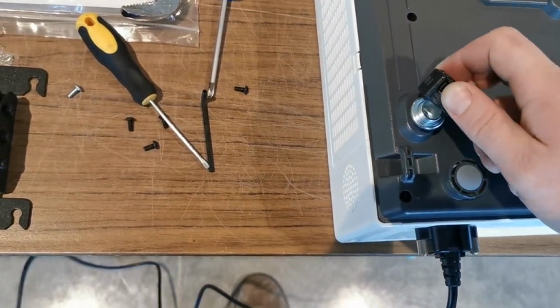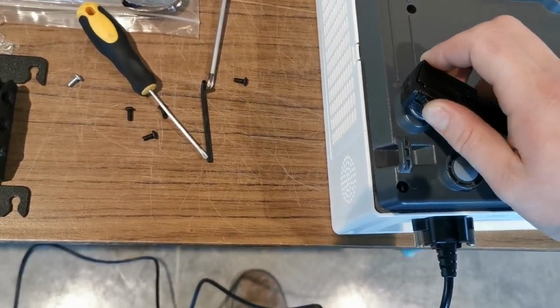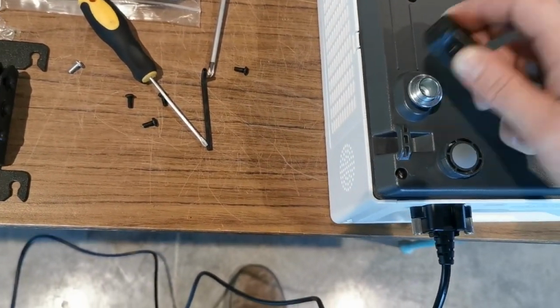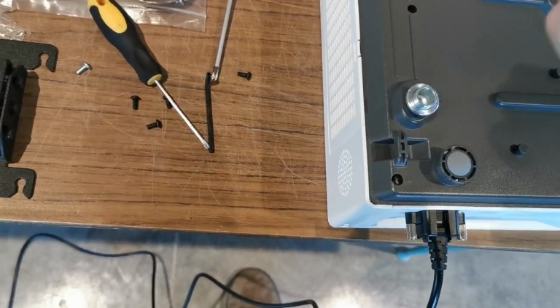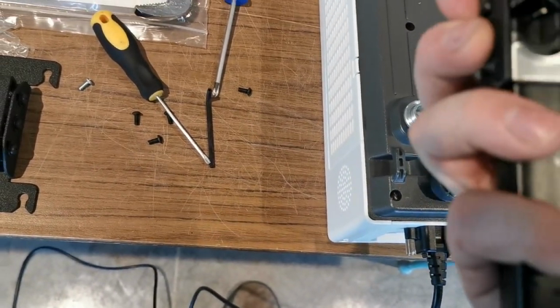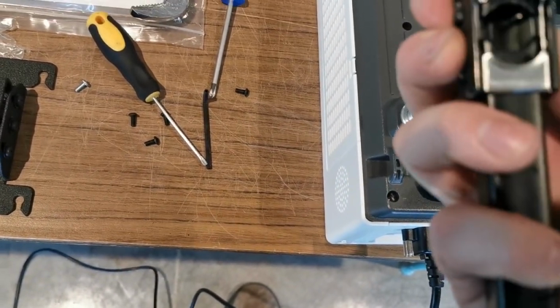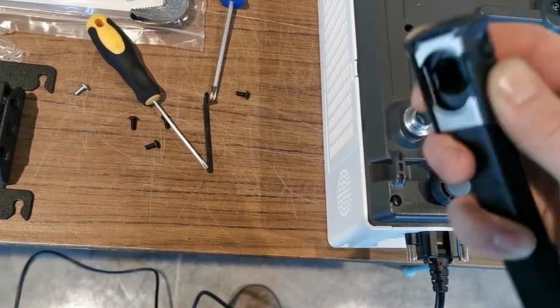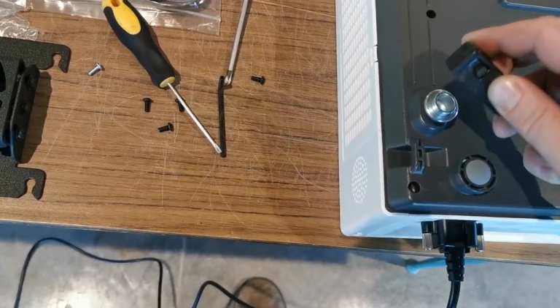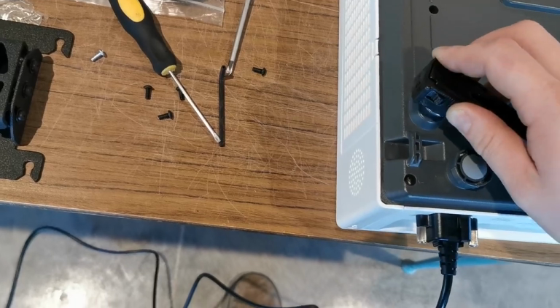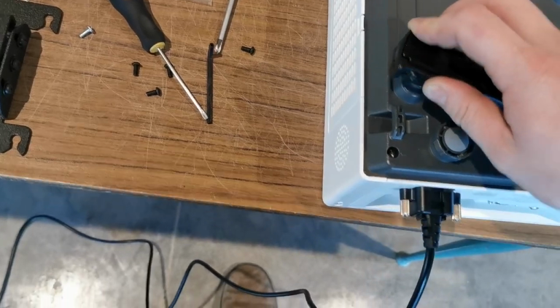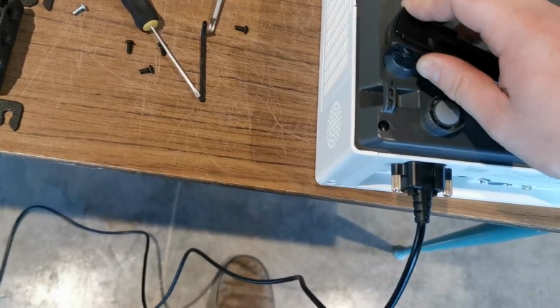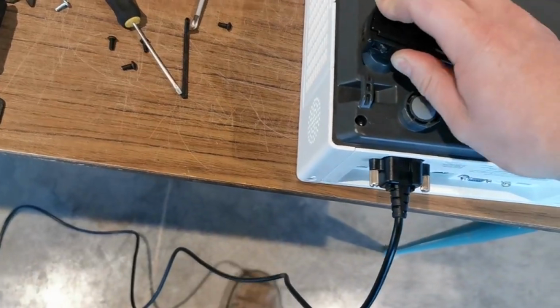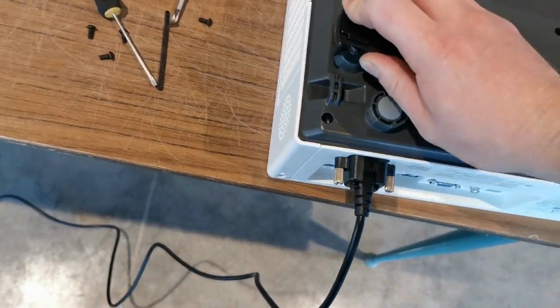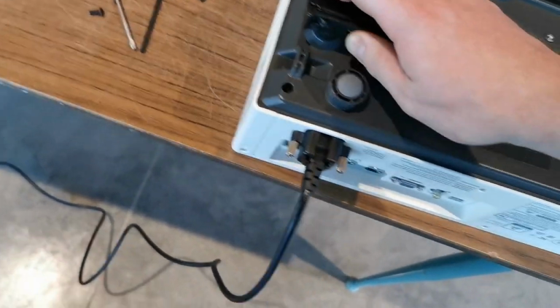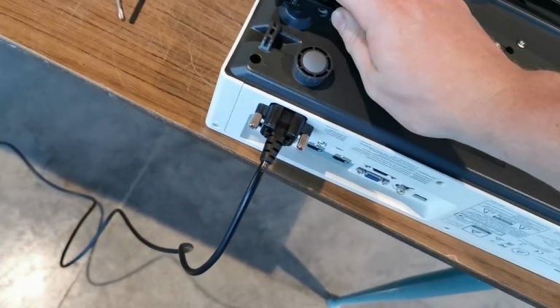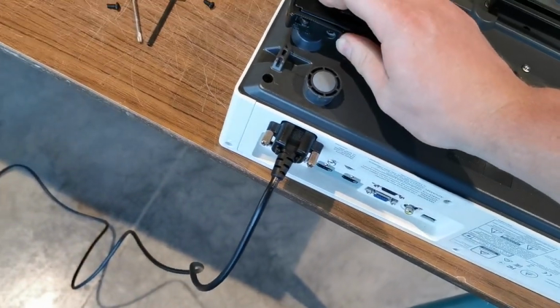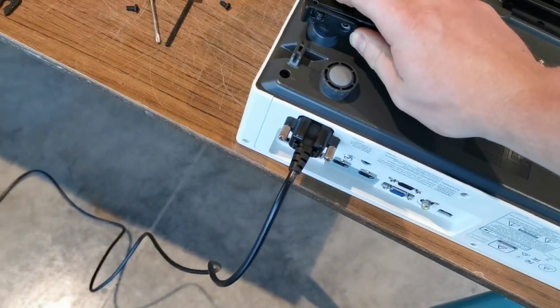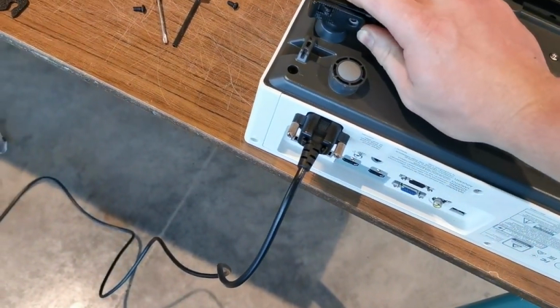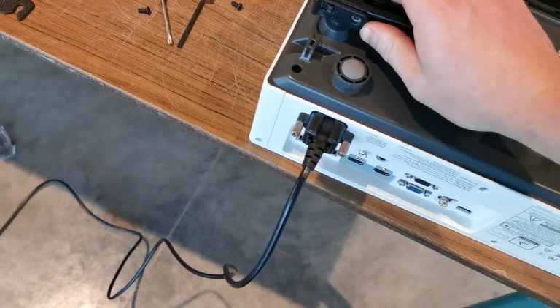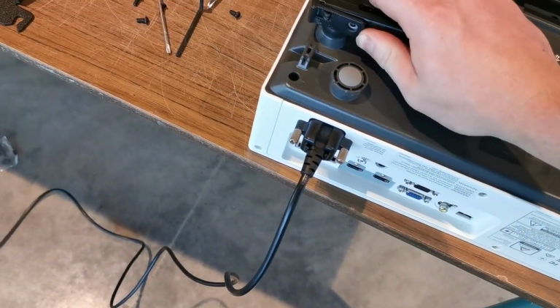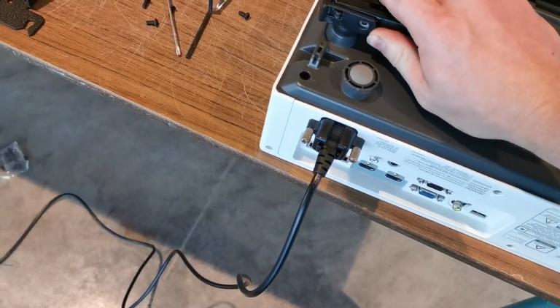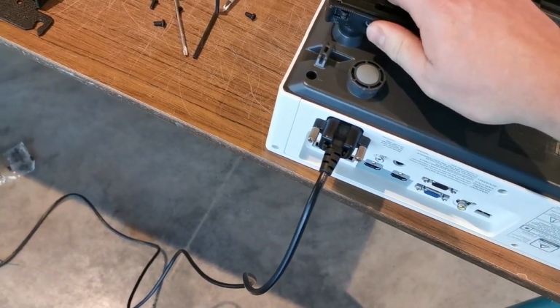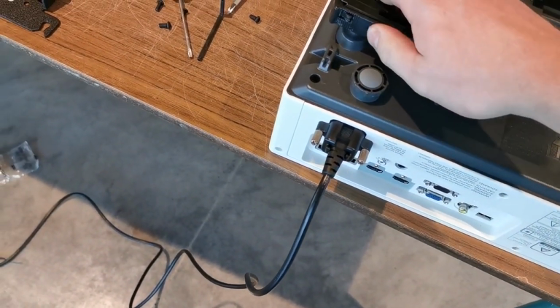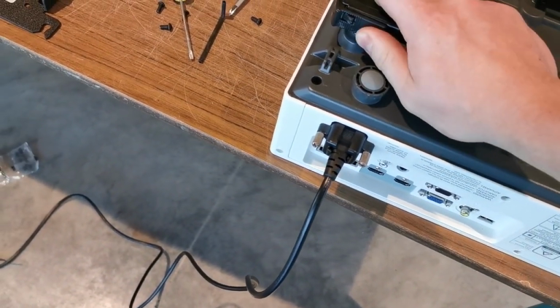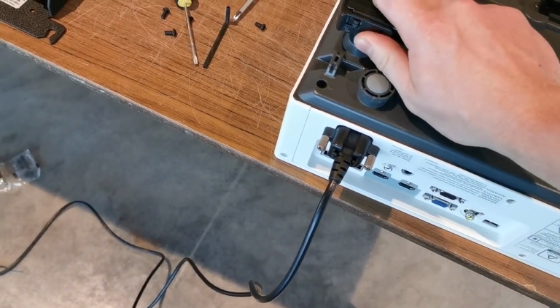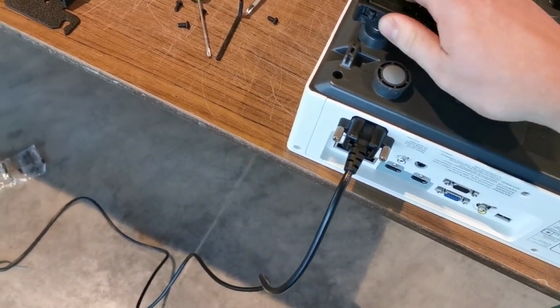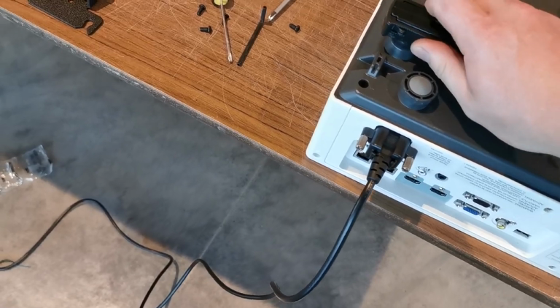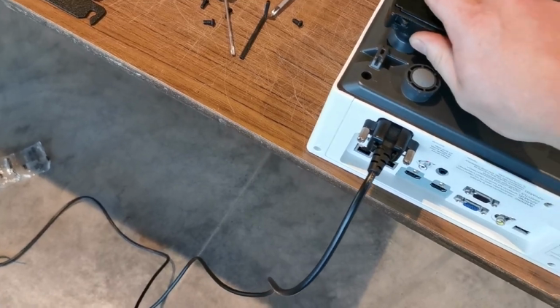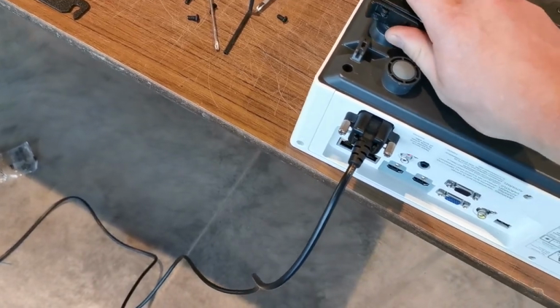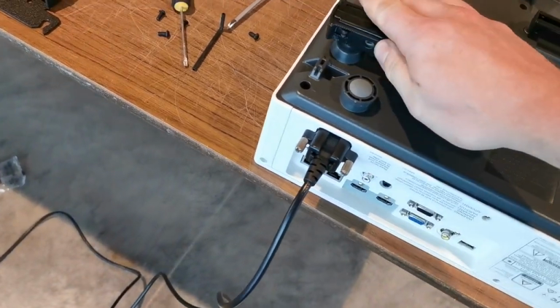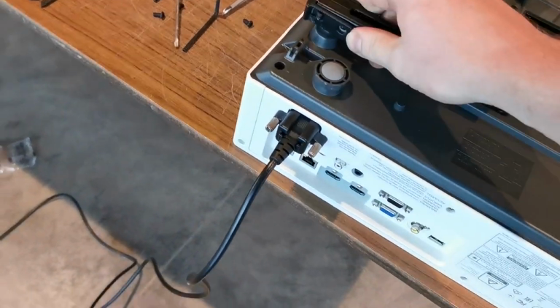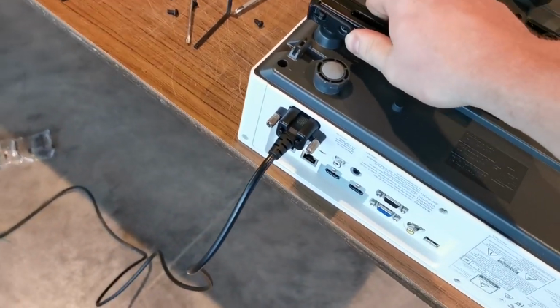When you lock it back in, make sure it's still lined up center, slide it in, and then you have to lock it in and it has to sit completely round.